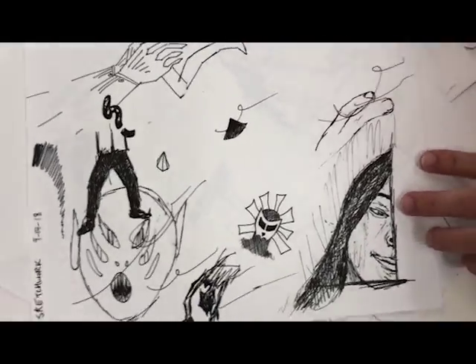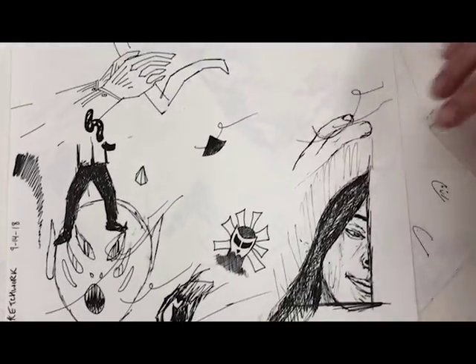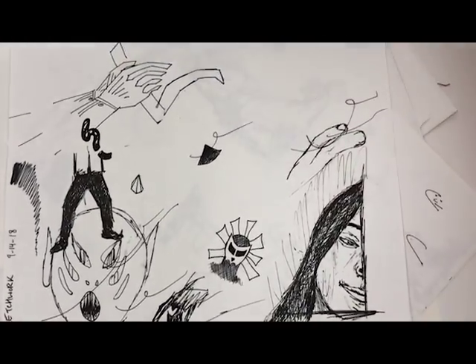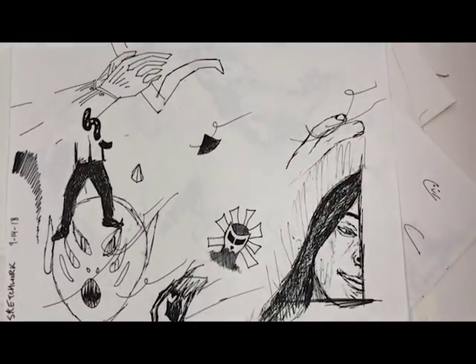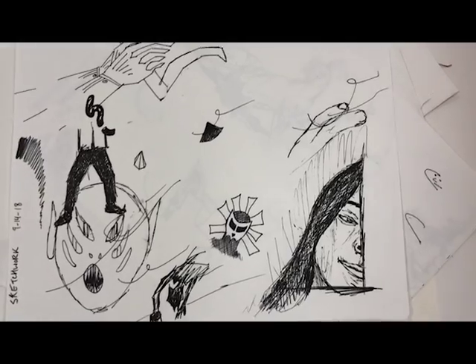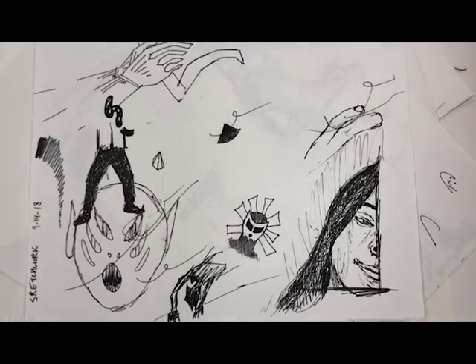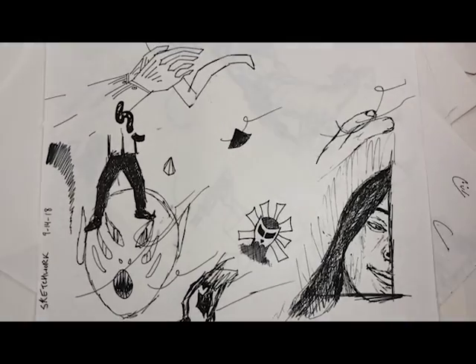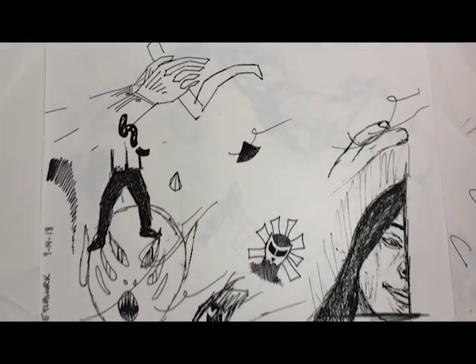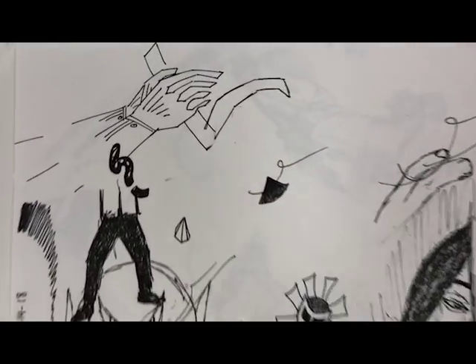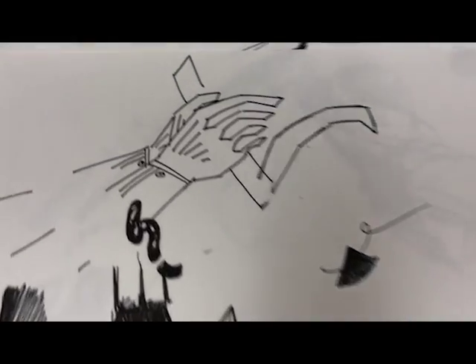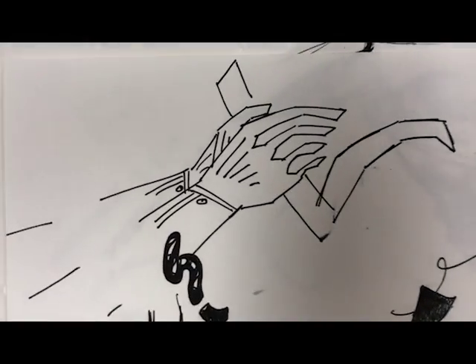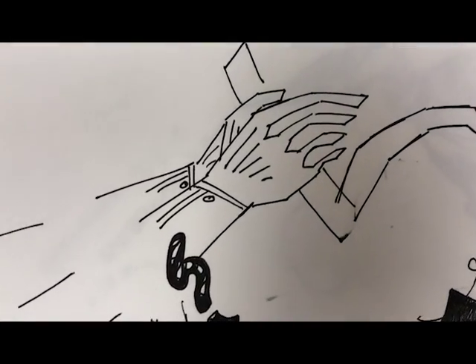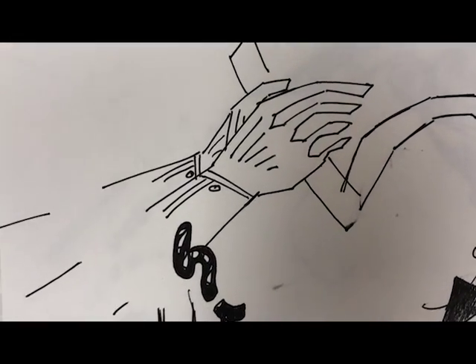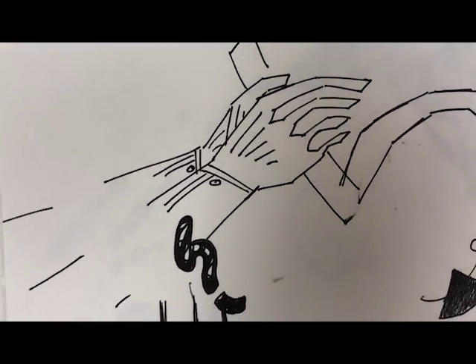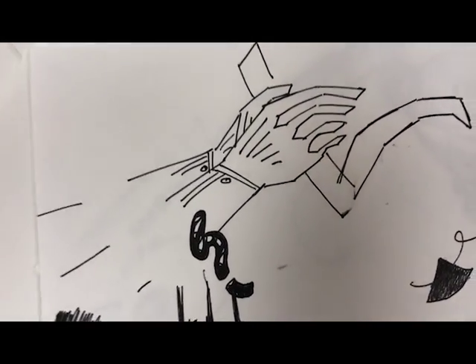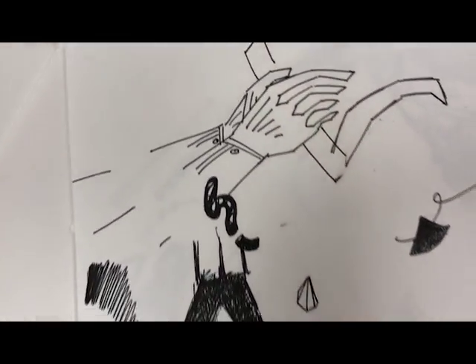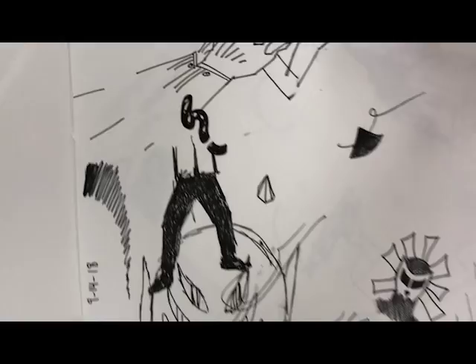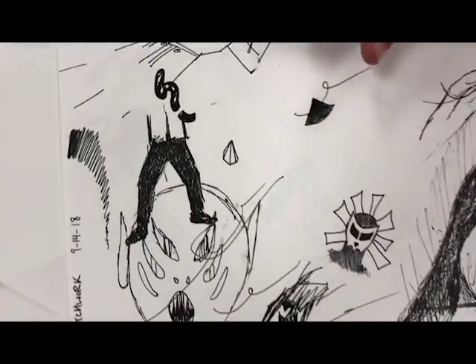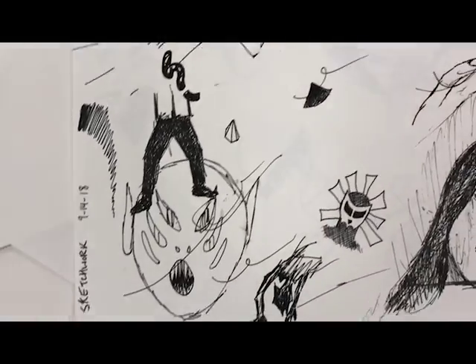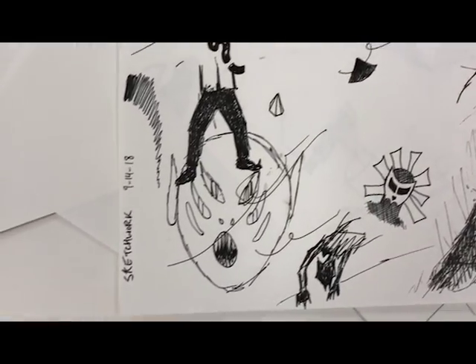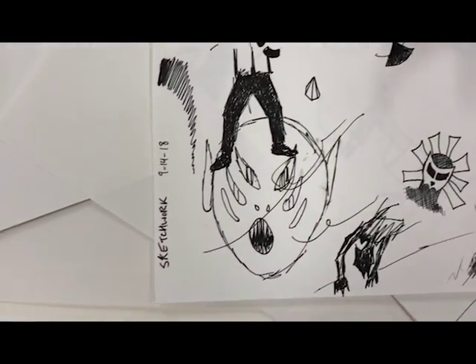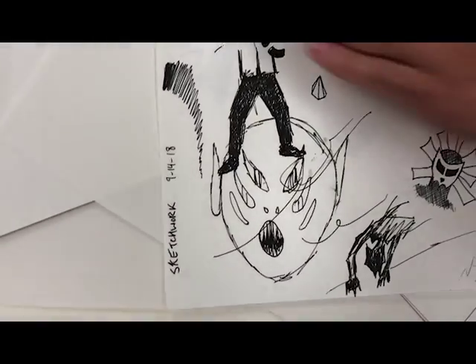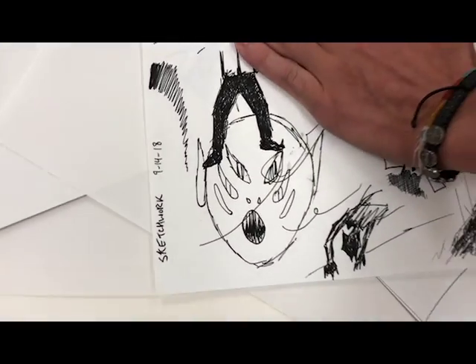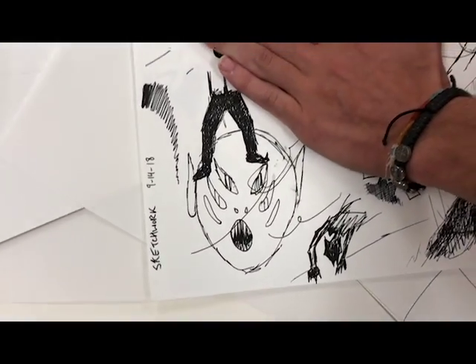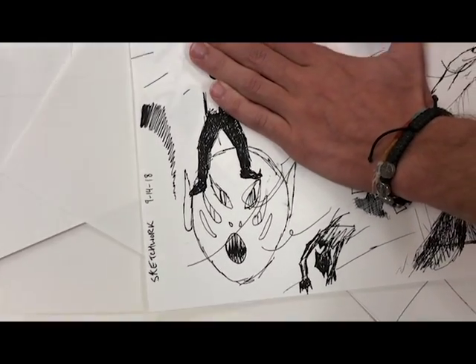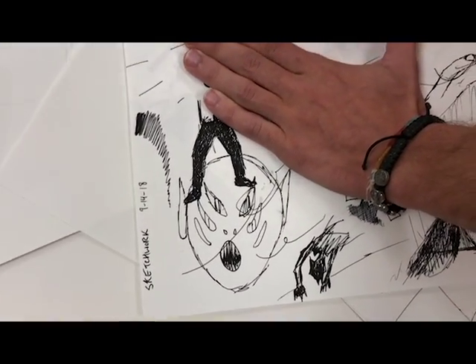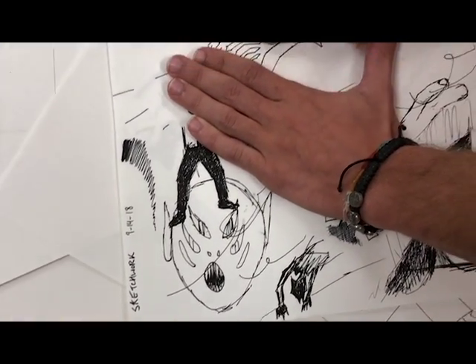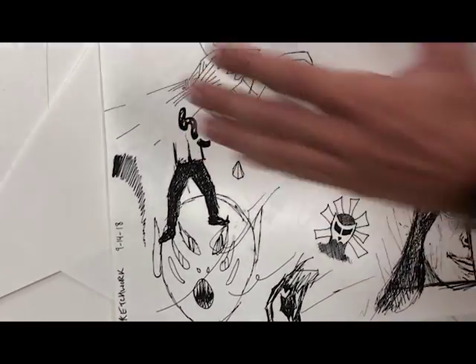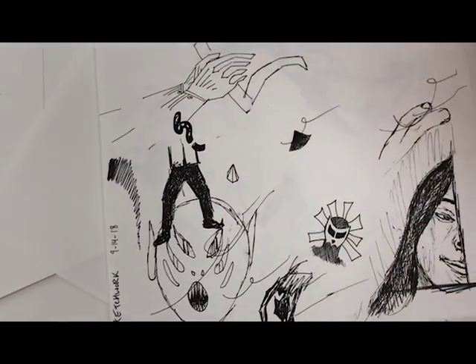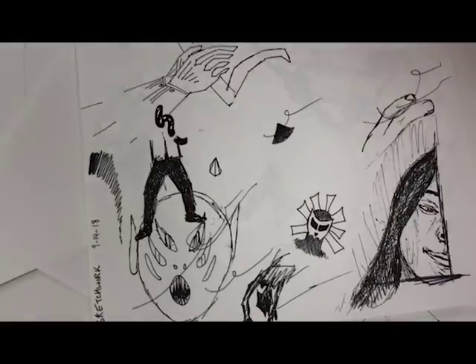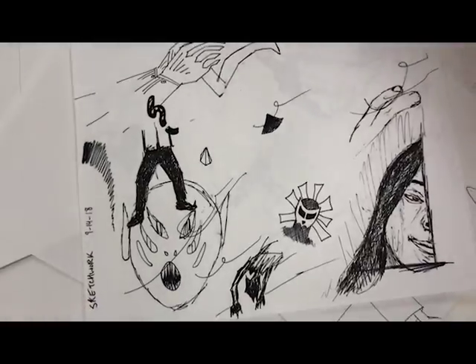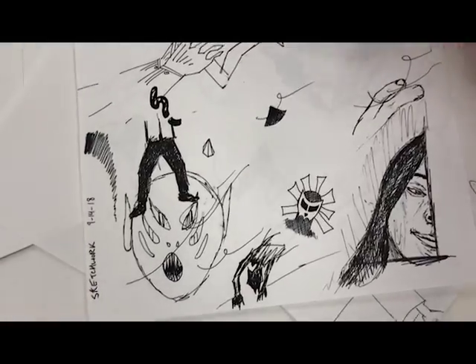This one was everywhere, I guess. I really like this hand right here, these hands. I drew this first and then I was wondering what that could be — just, you know, experimenting.